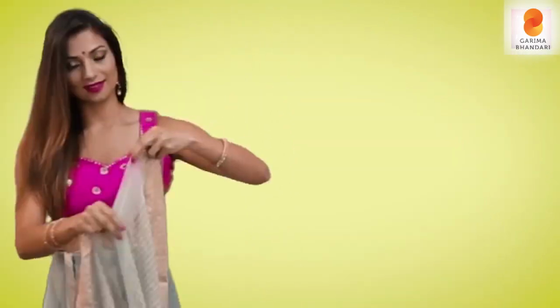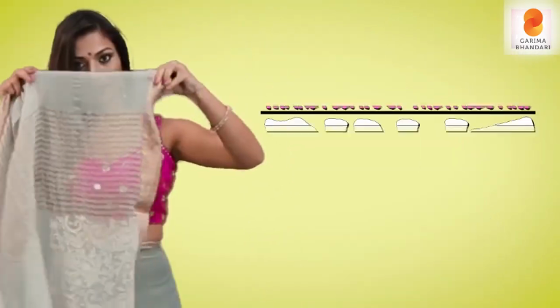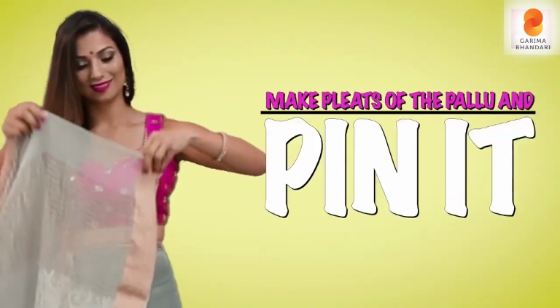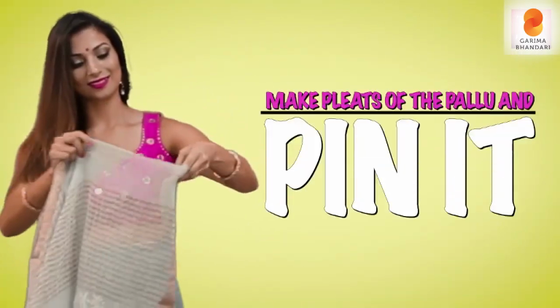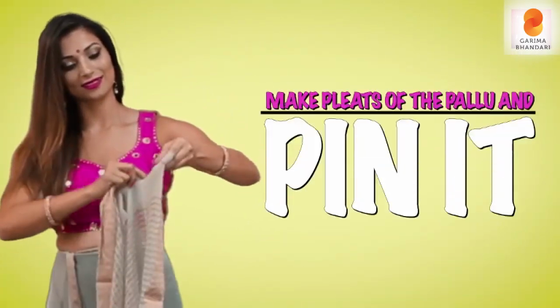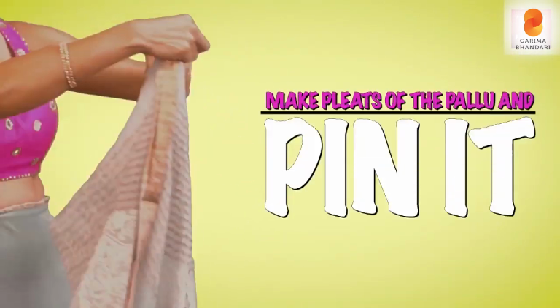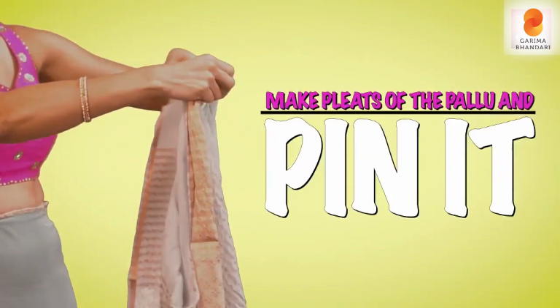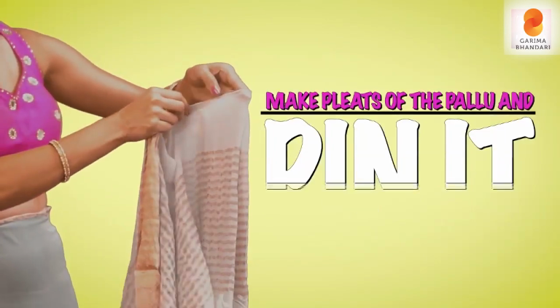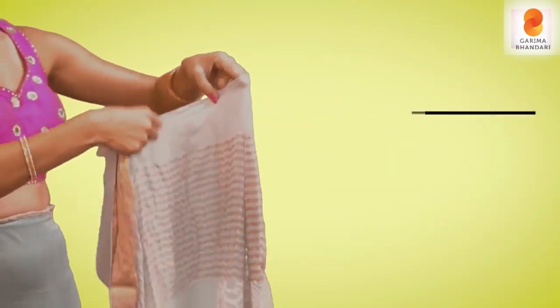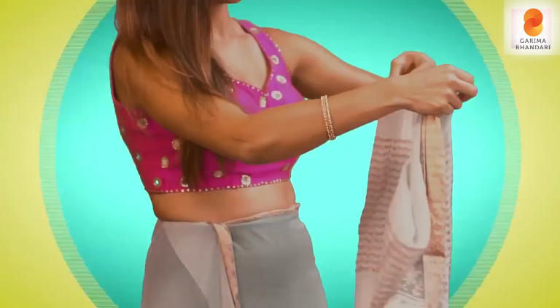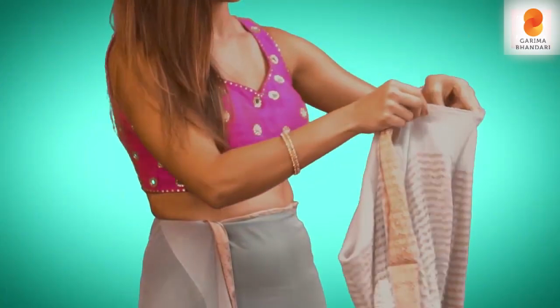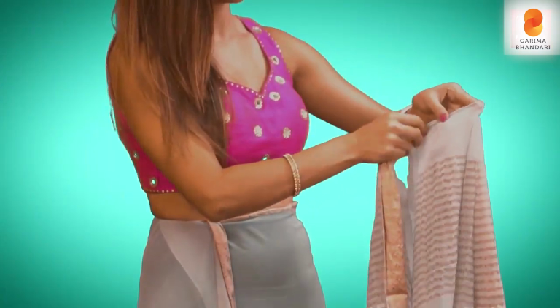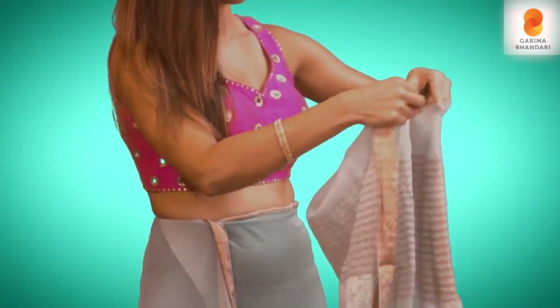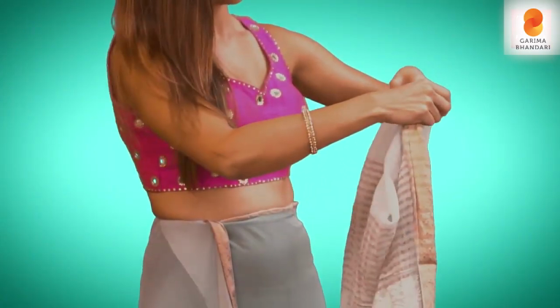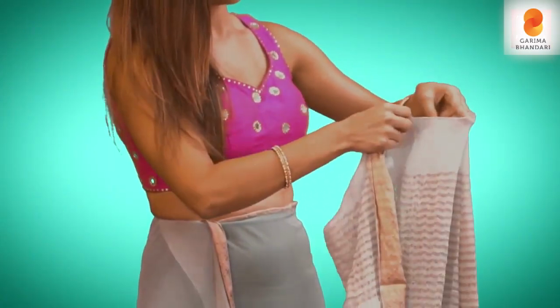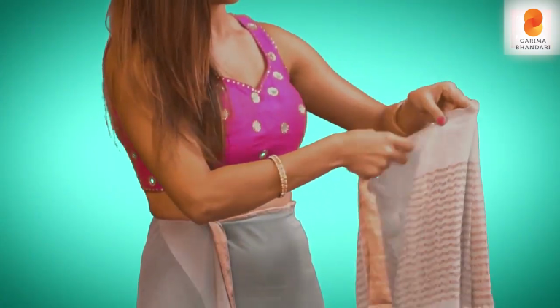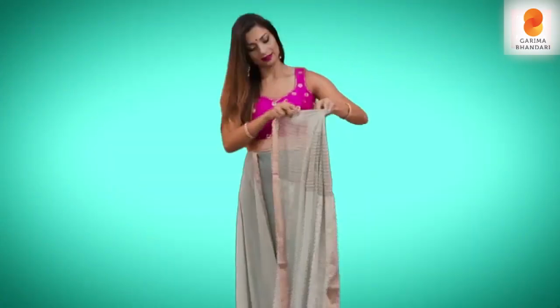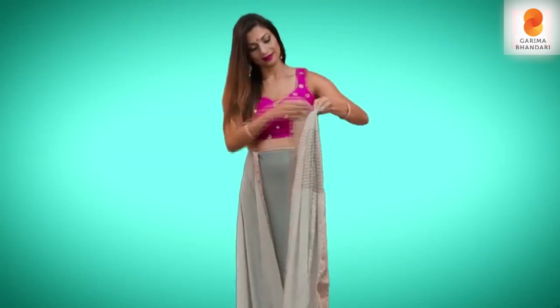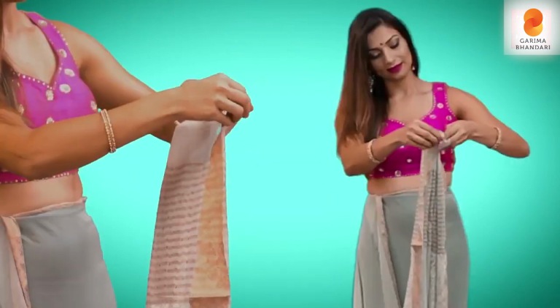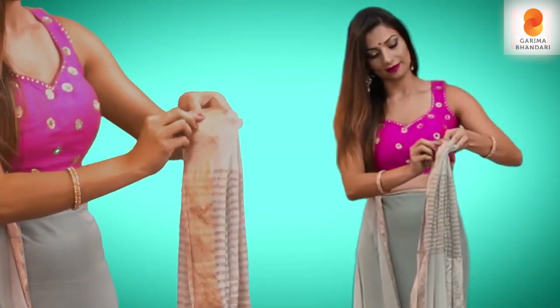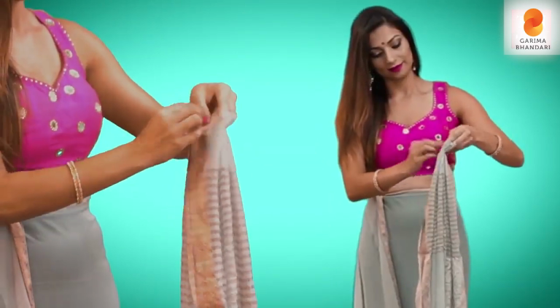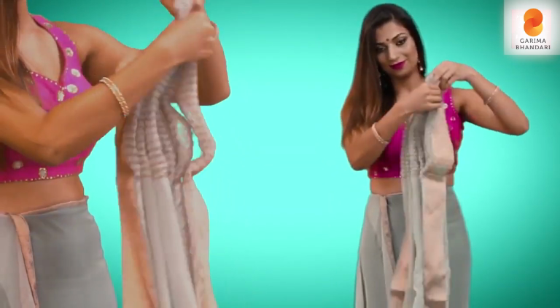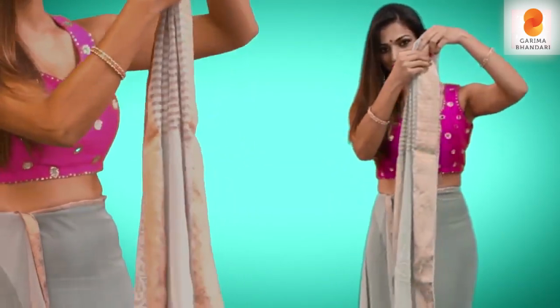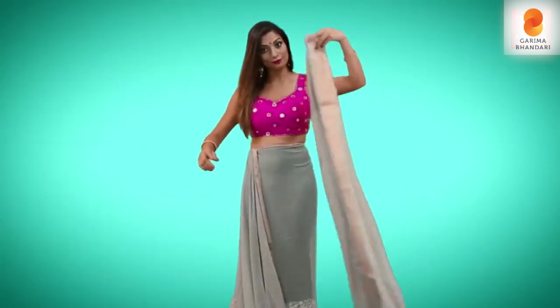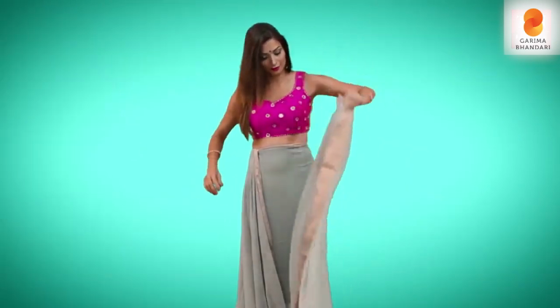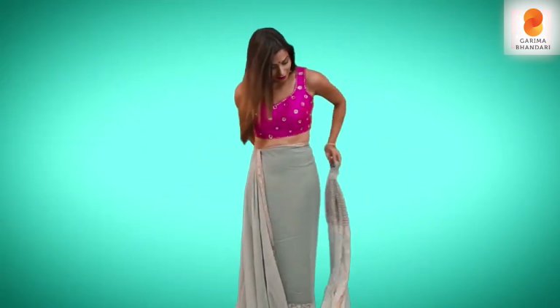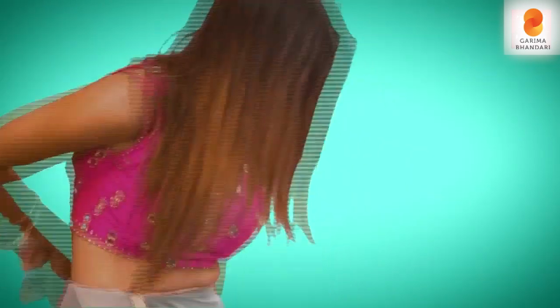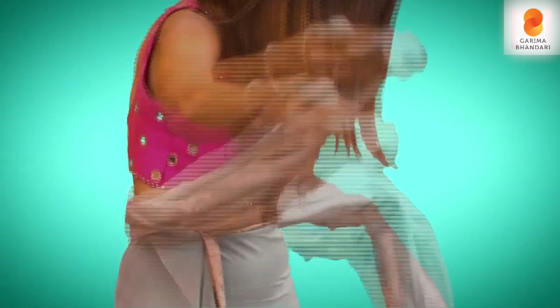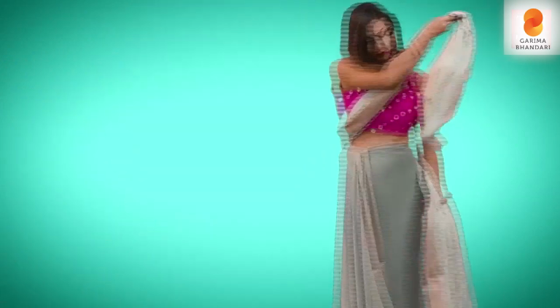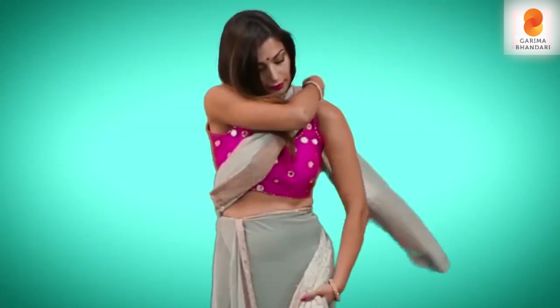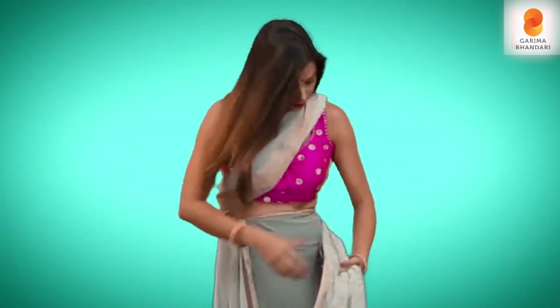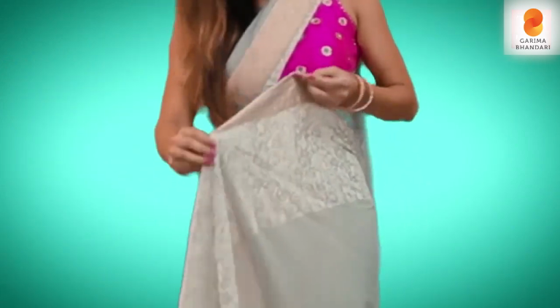Start making pleats of the pallu, so it's easier to balance it out later. Put a pin on the pallu and let it rest on your shoulder like this.